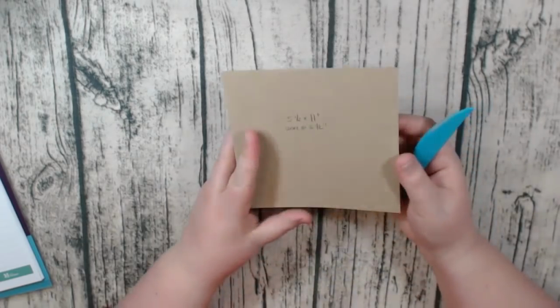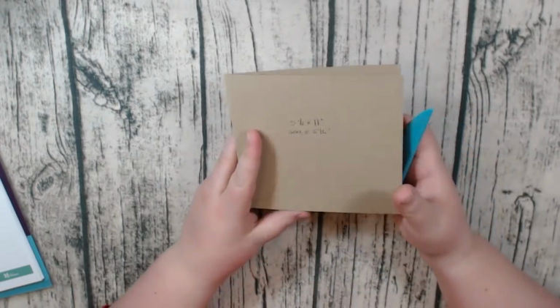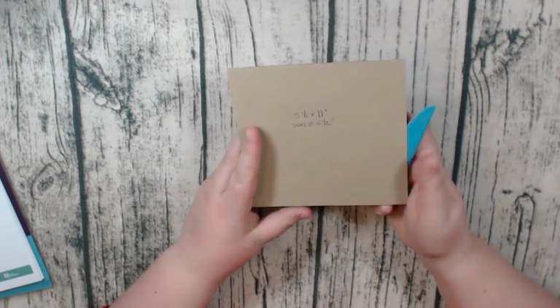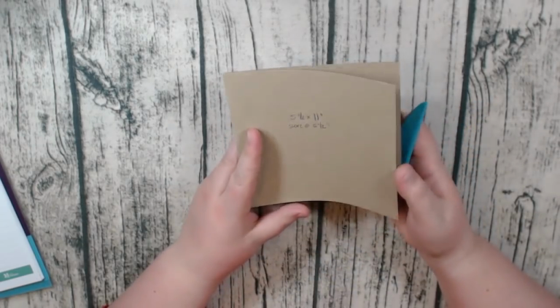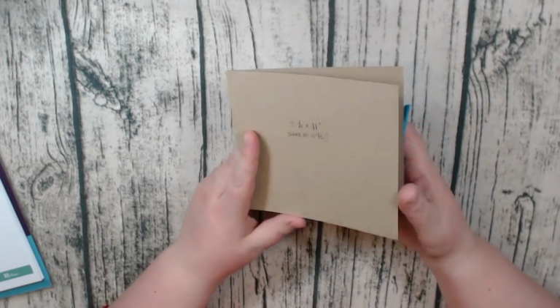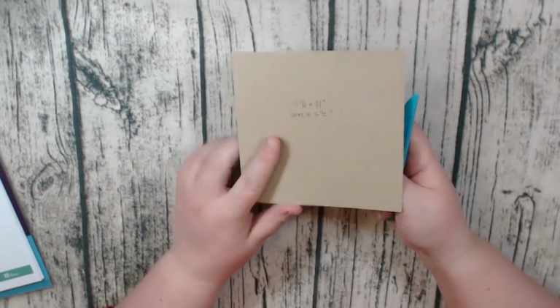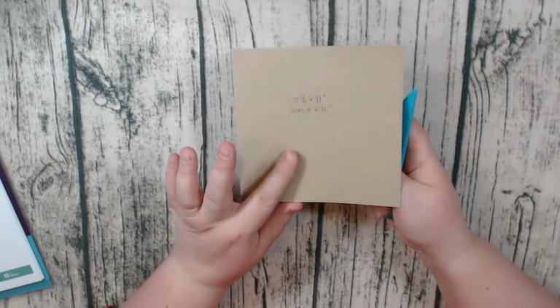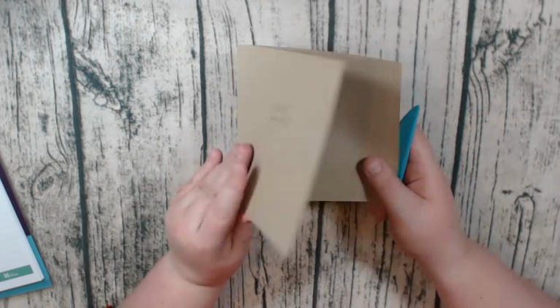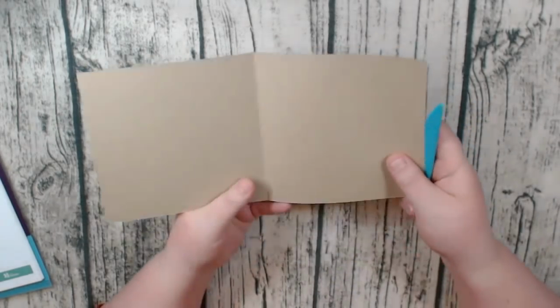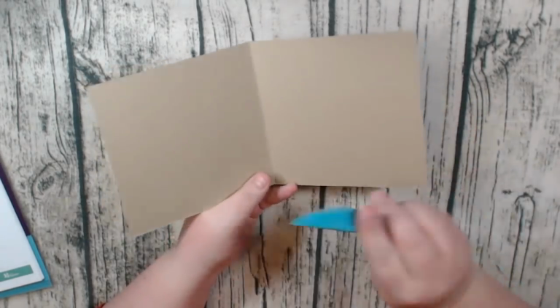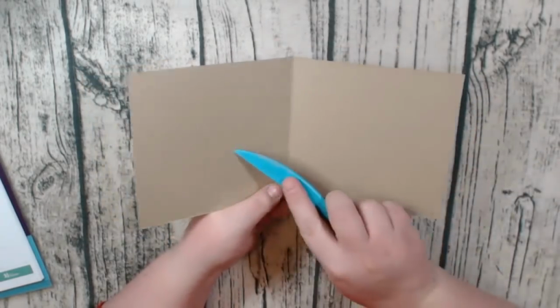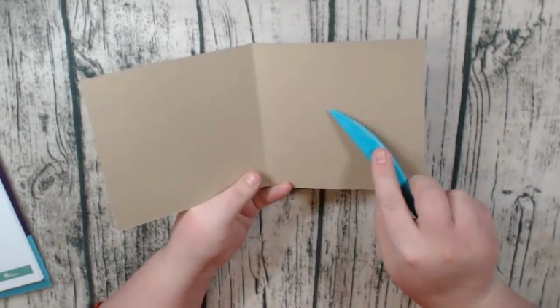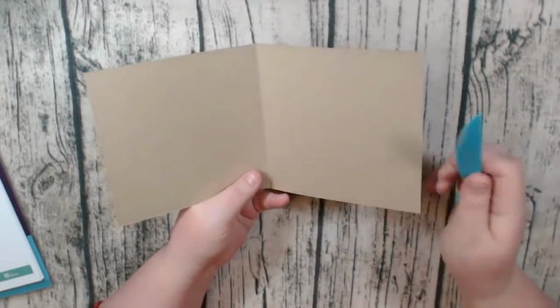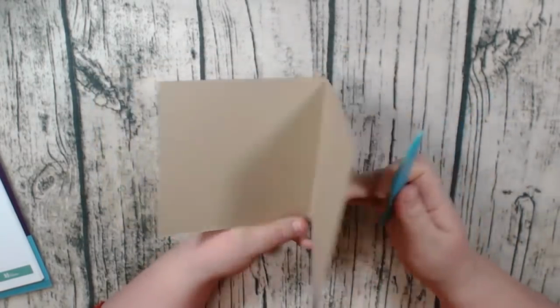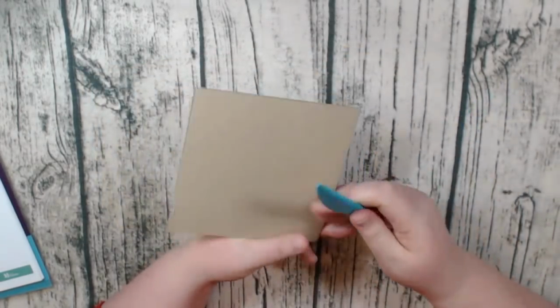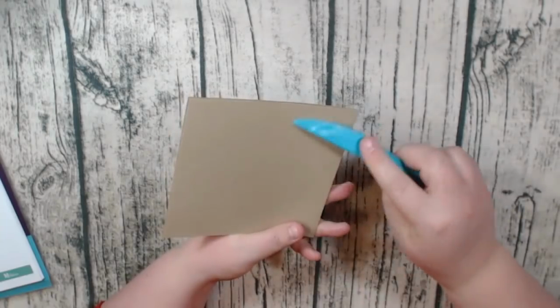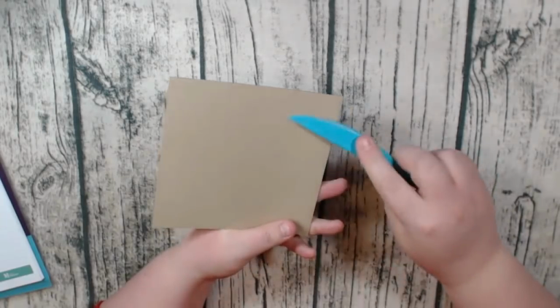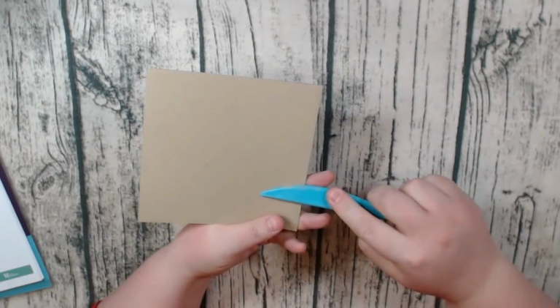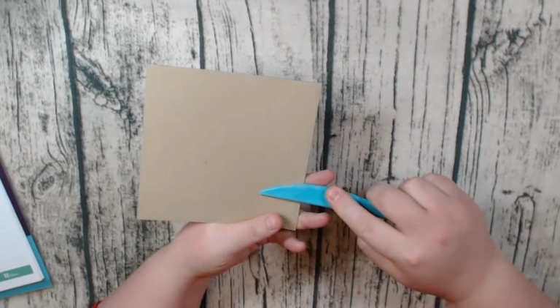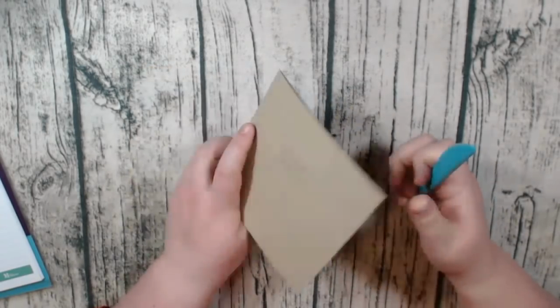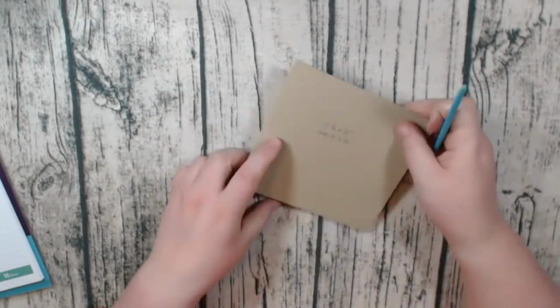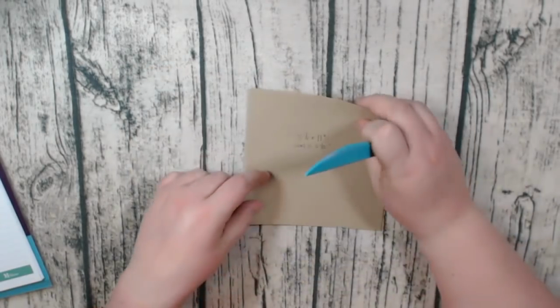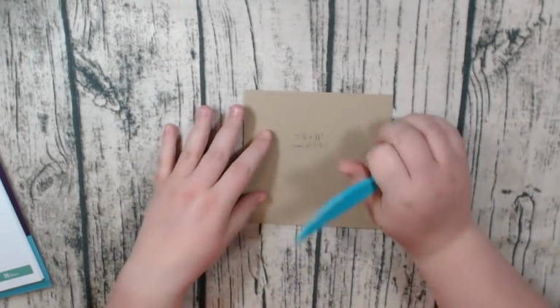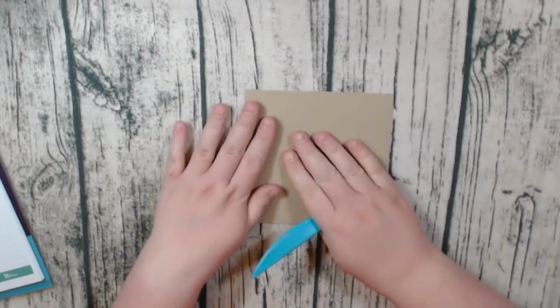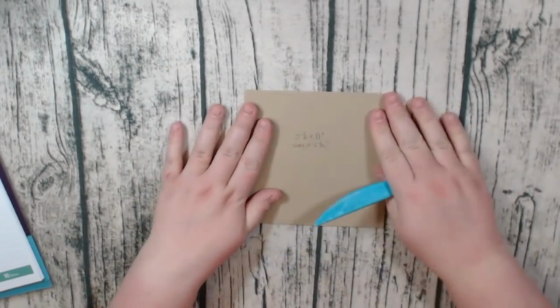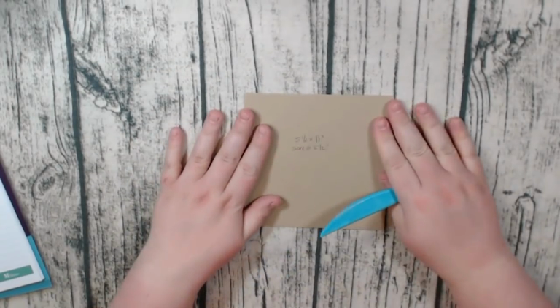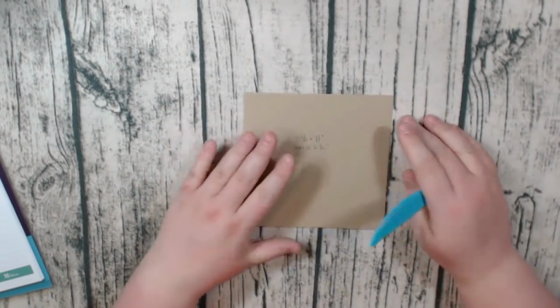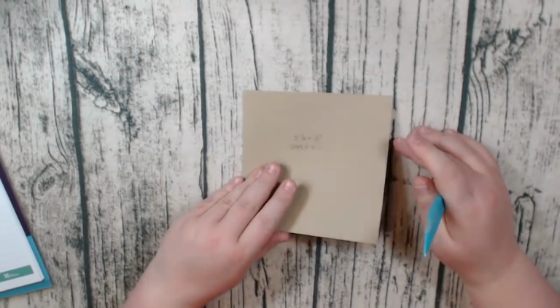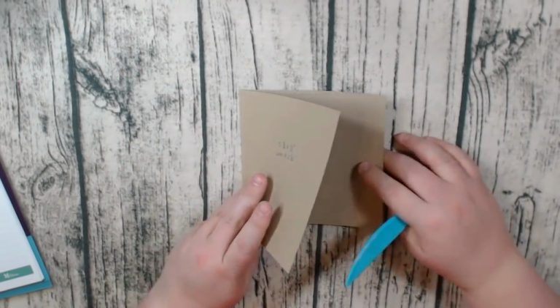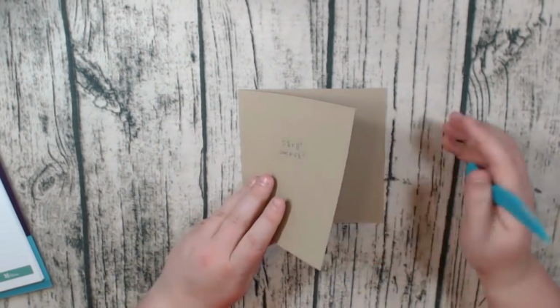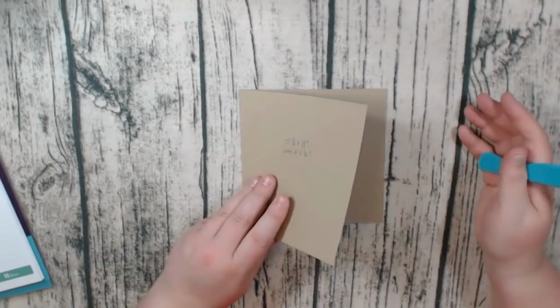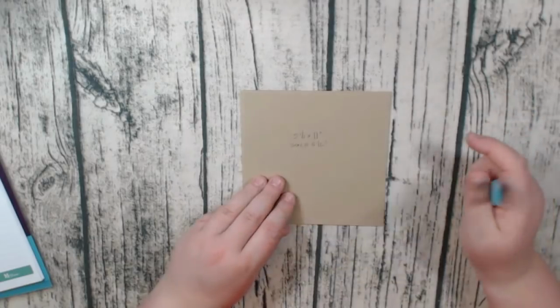So this is the front page right here and this is that inside spread. Then we'll attach more on this side. You want the opening to the right.